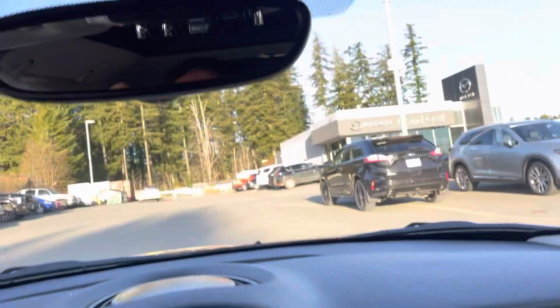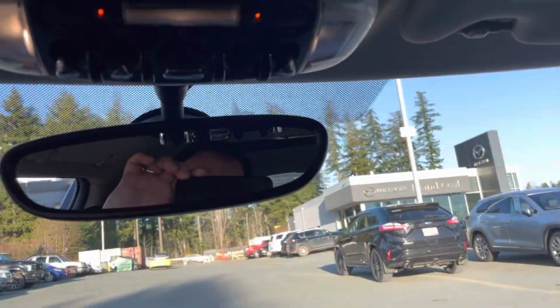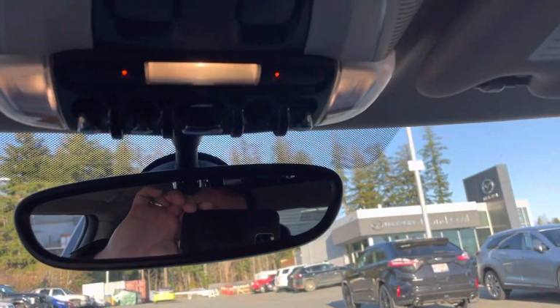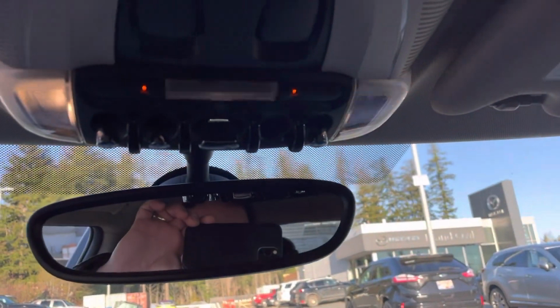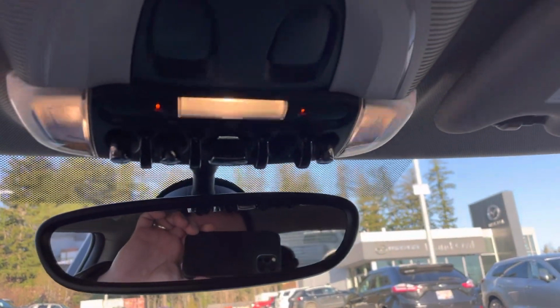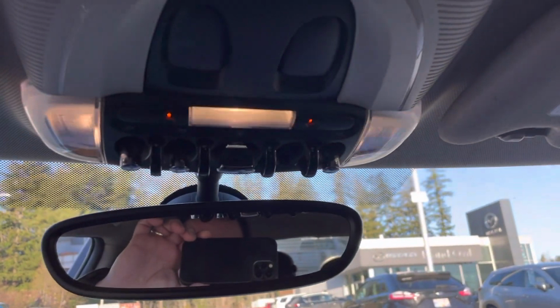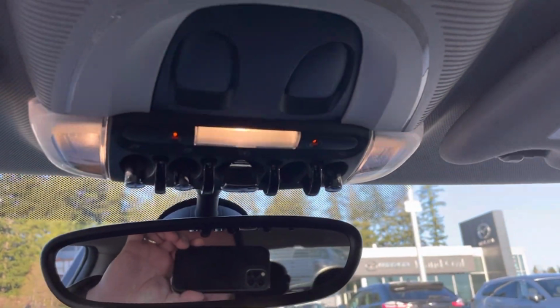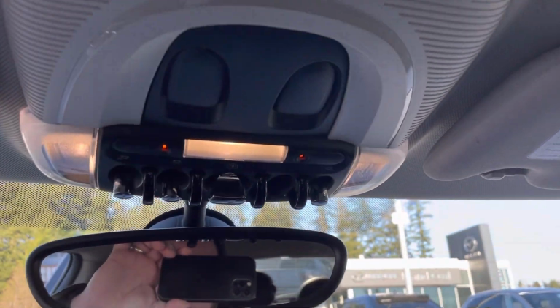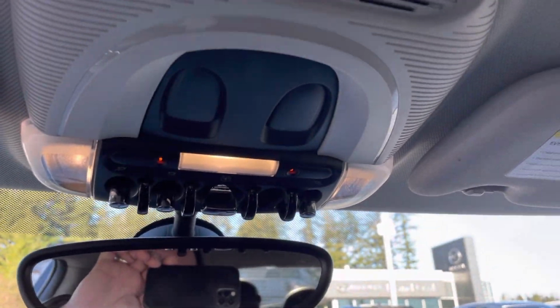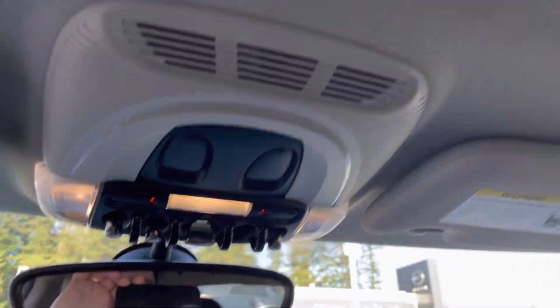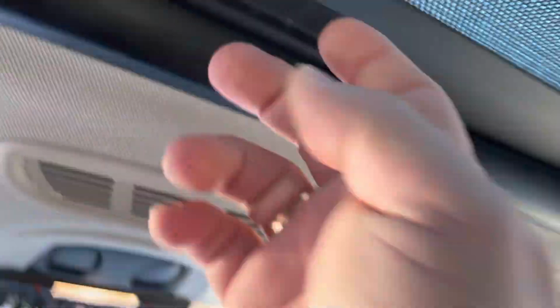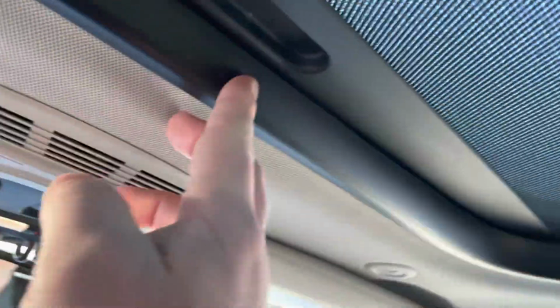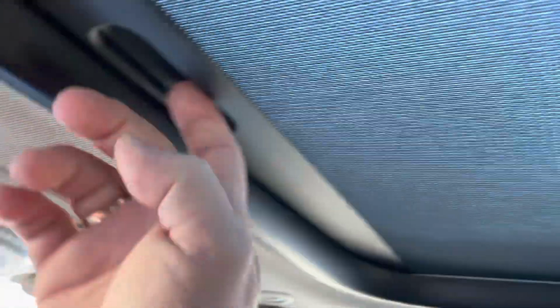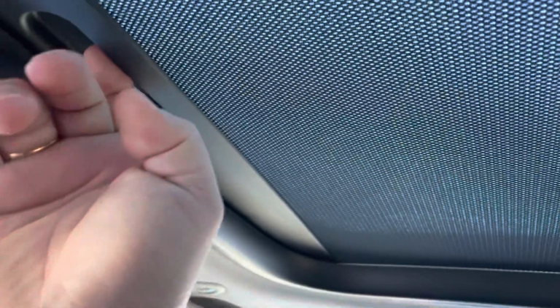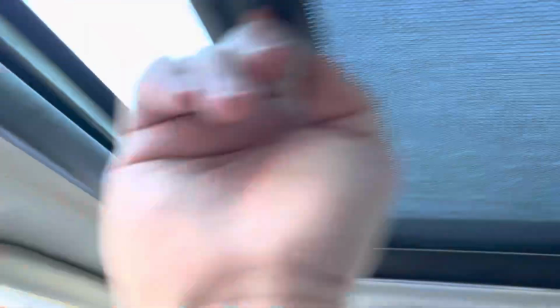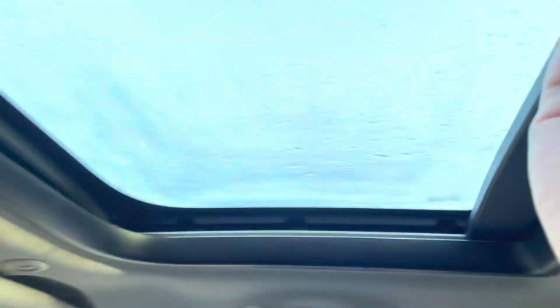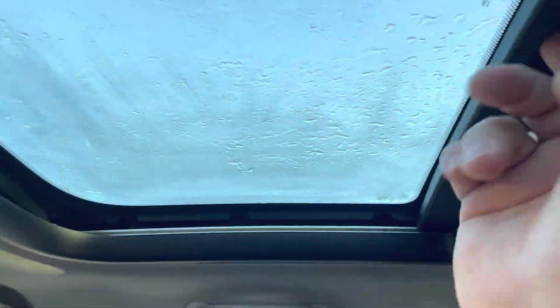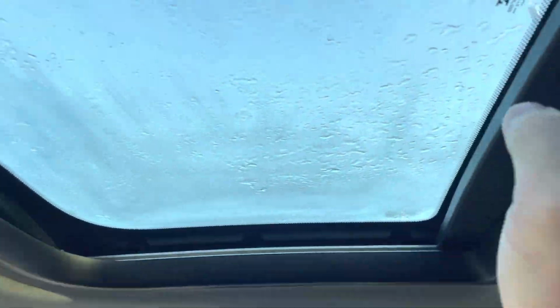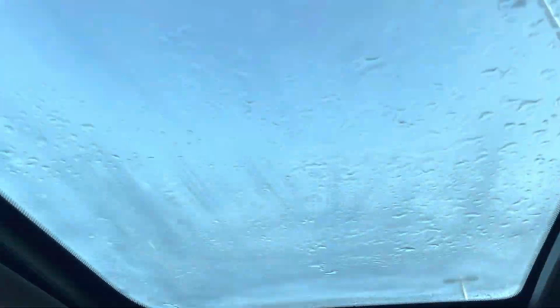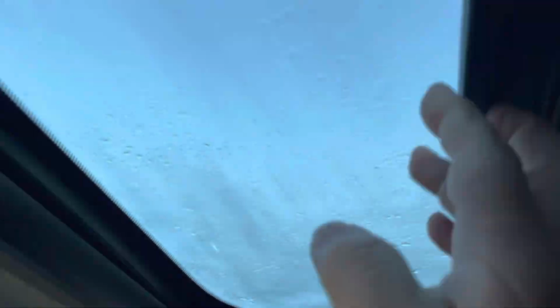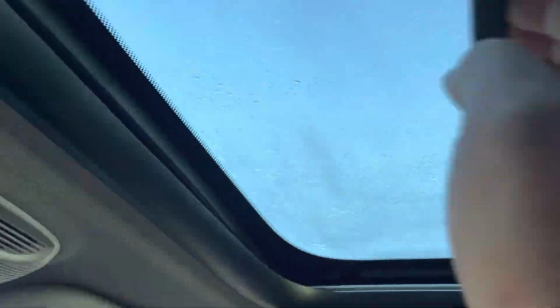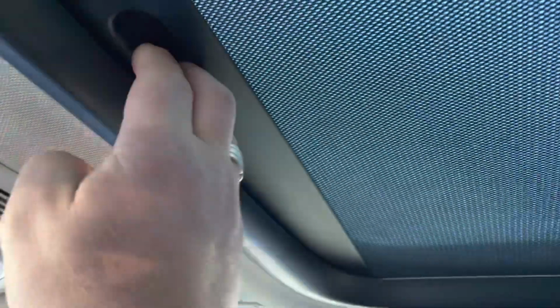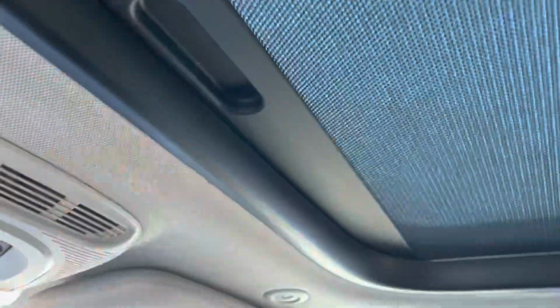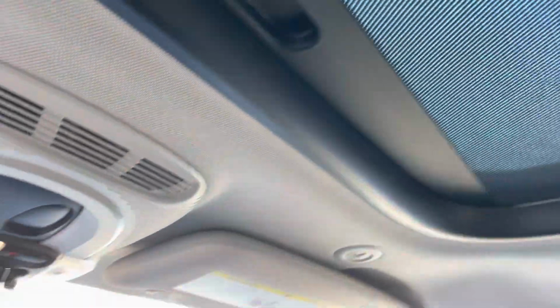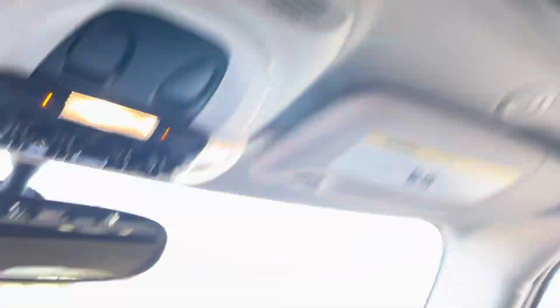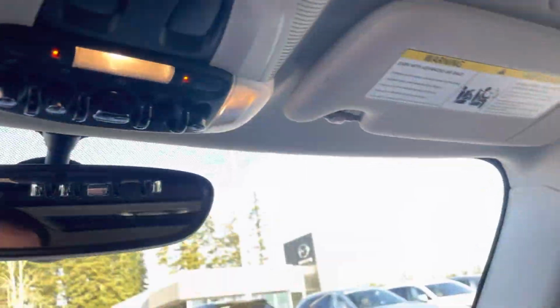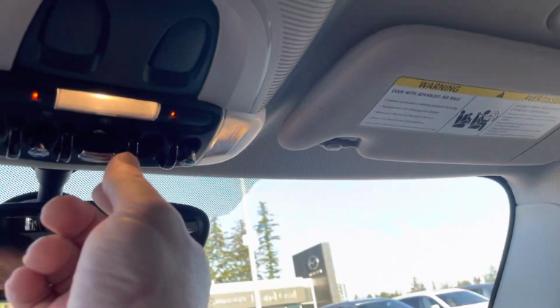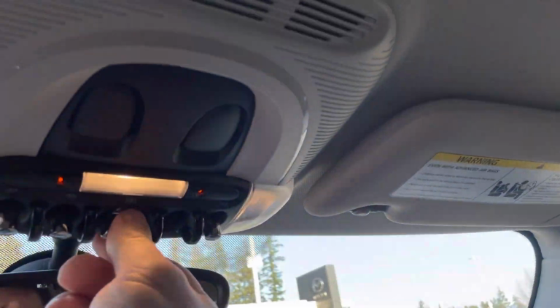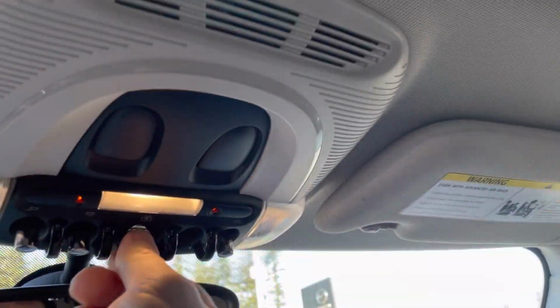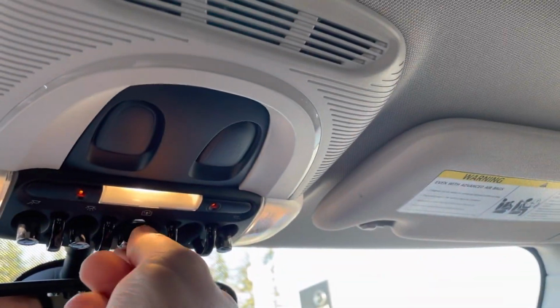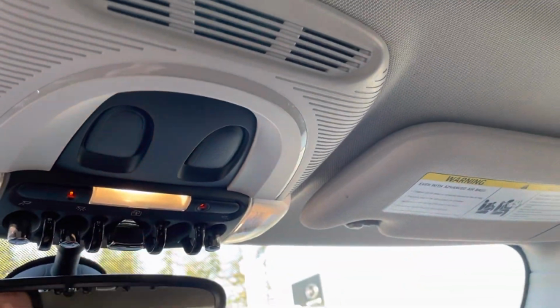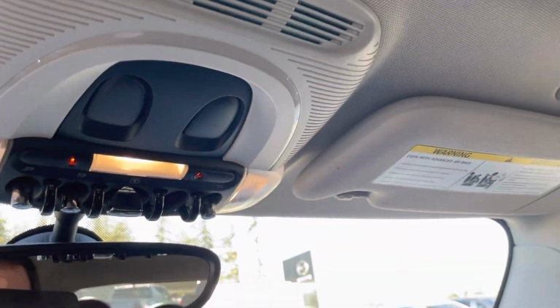Up top here we have your map light controls — LED of course — with a sunroof here as well. Slide that open if you want it, slide it closed if you don't. This toggle here will control and open that sunroof for you.